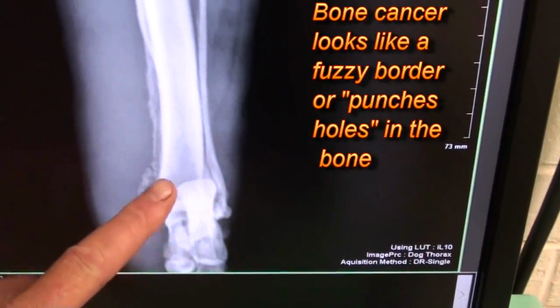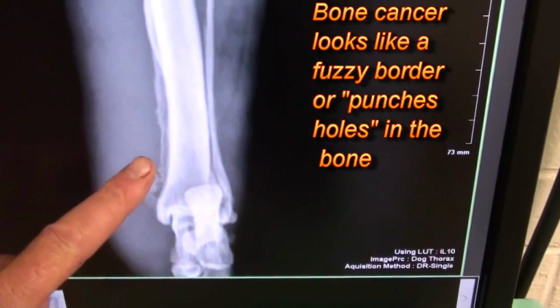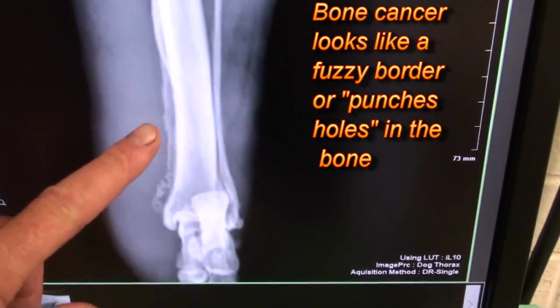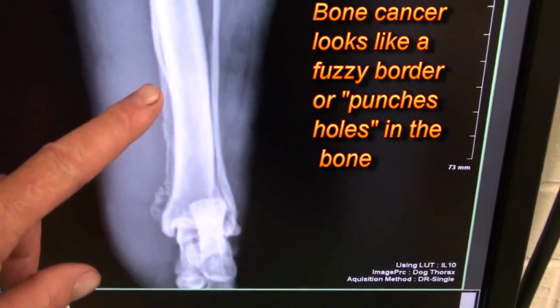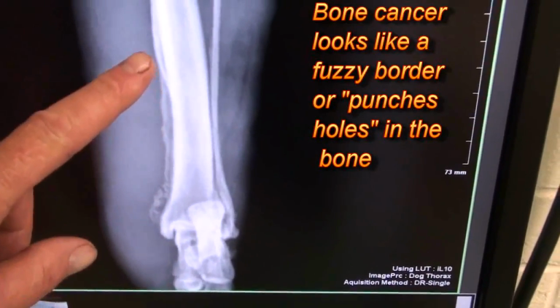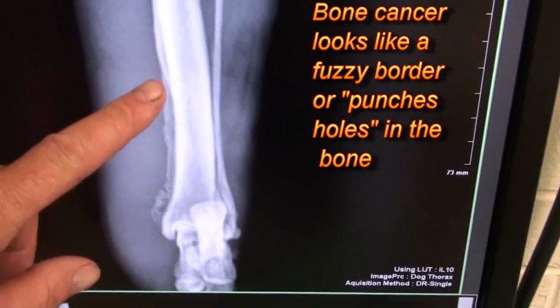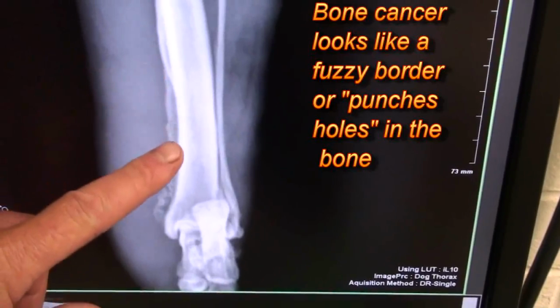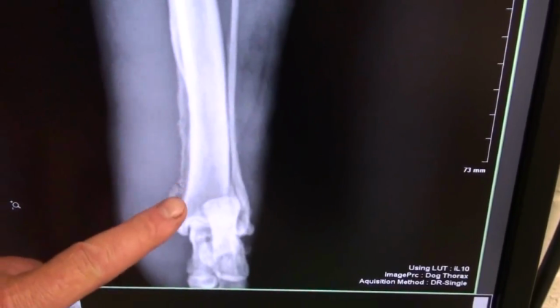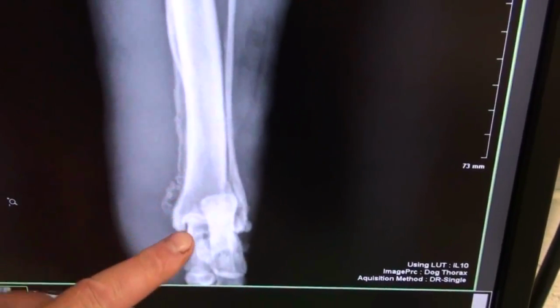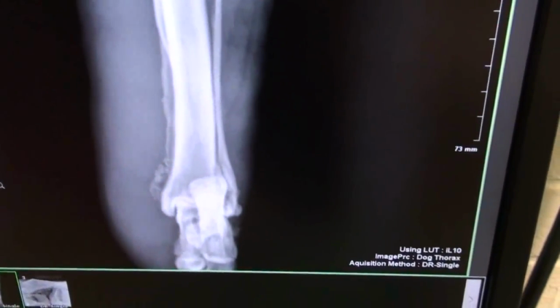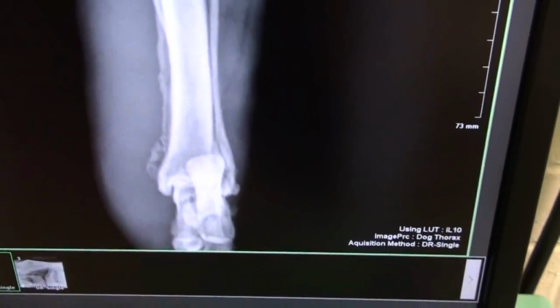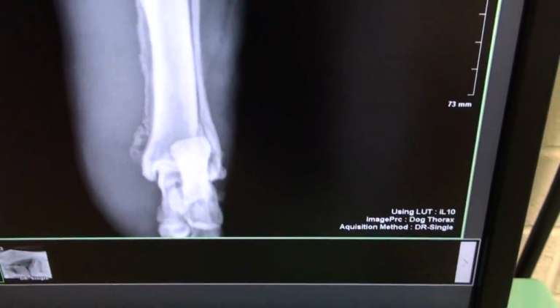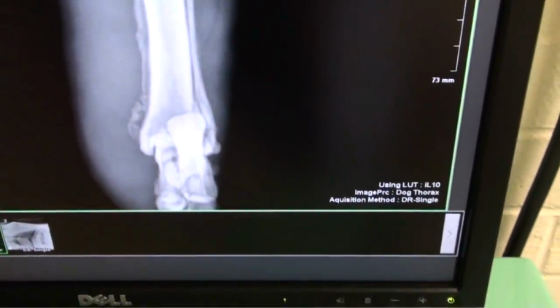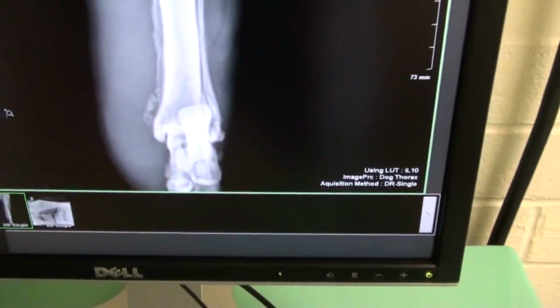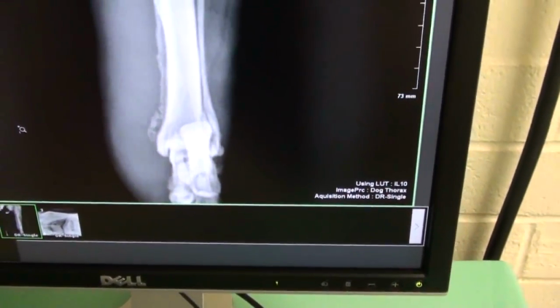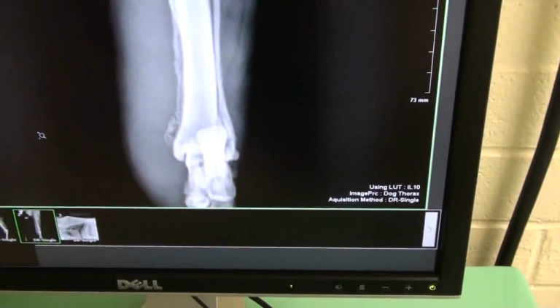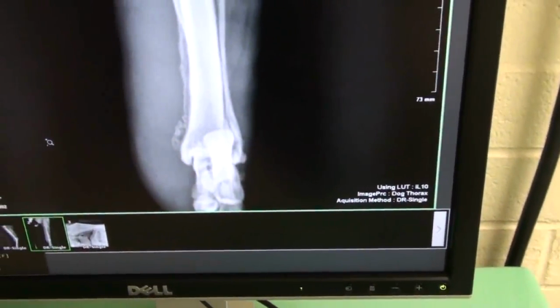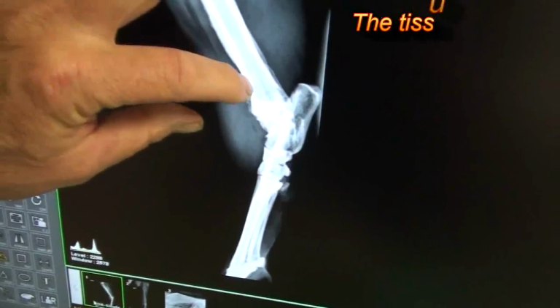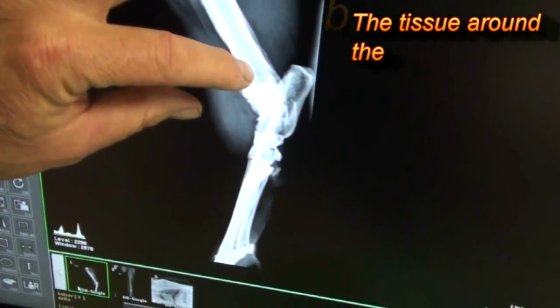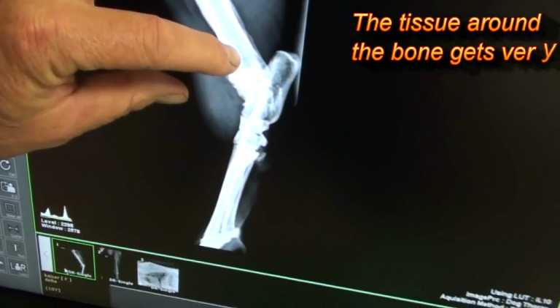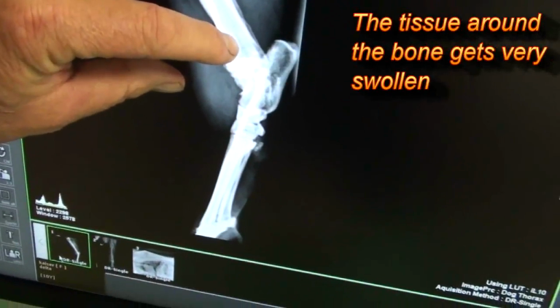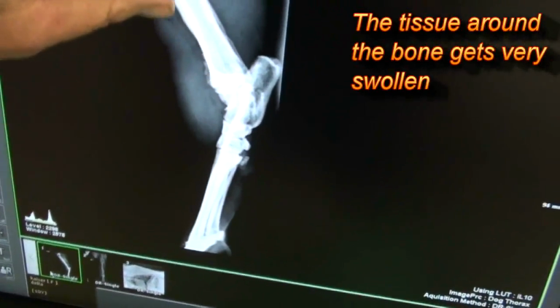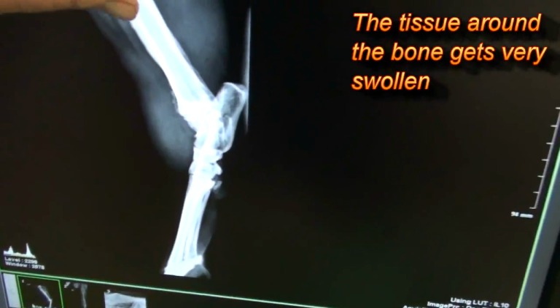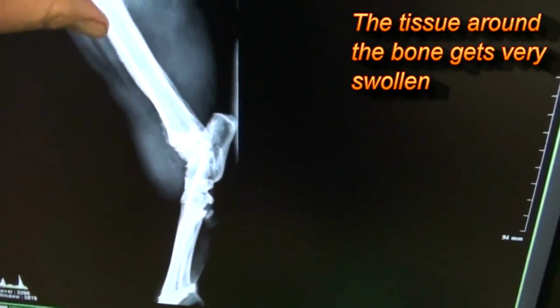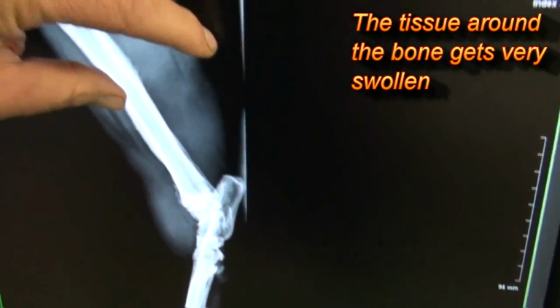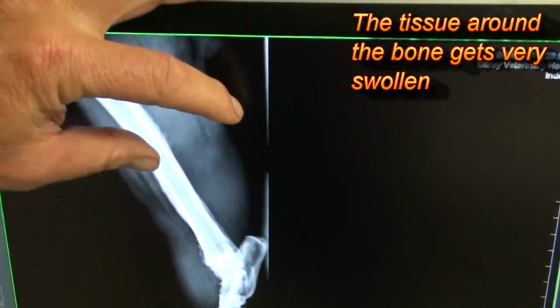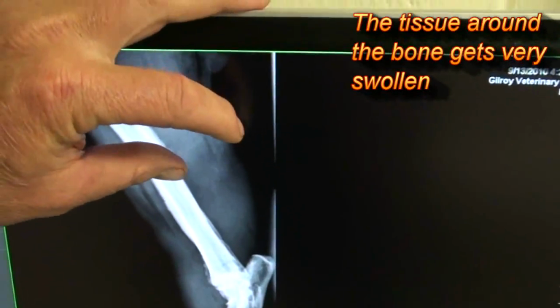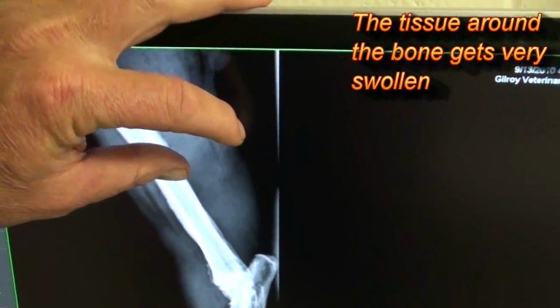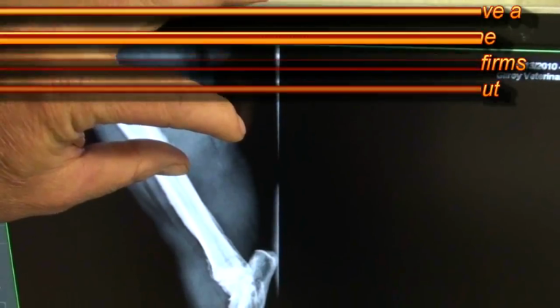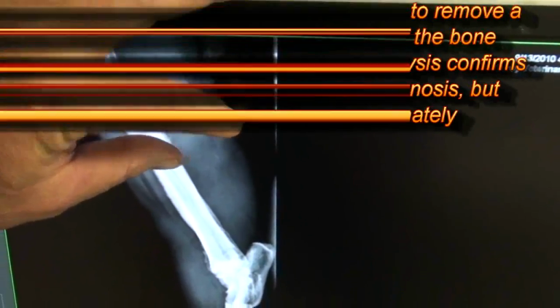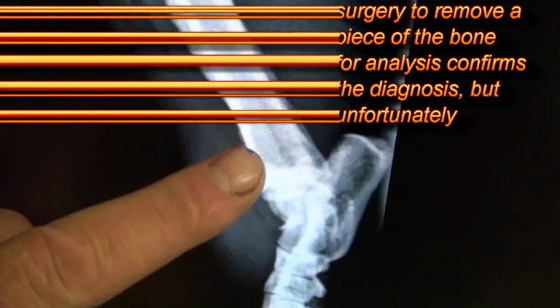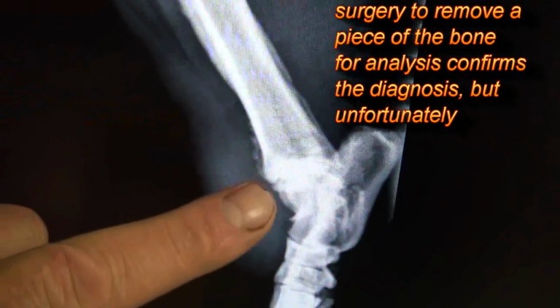Bone cancer or bone tumors look like an irregular or fuzzy border on the bone. They kind of punch holes in the bone and make it look moth-eaten, and the tissue next to the bone is very swollen, as you can see here.